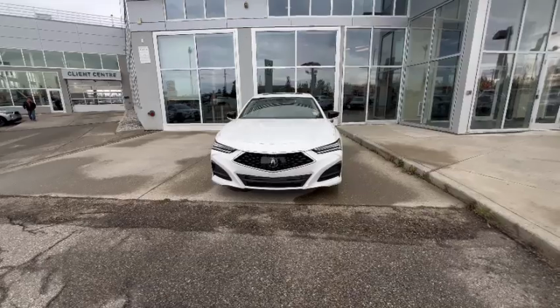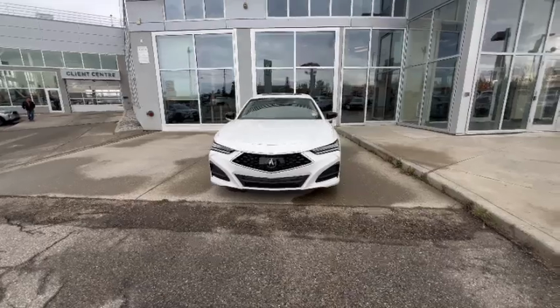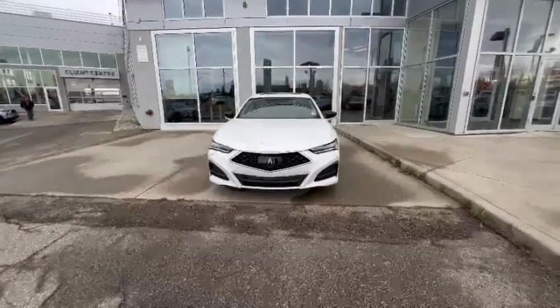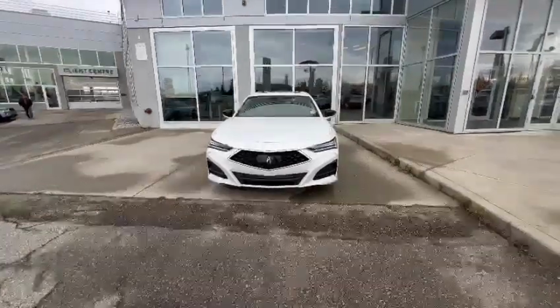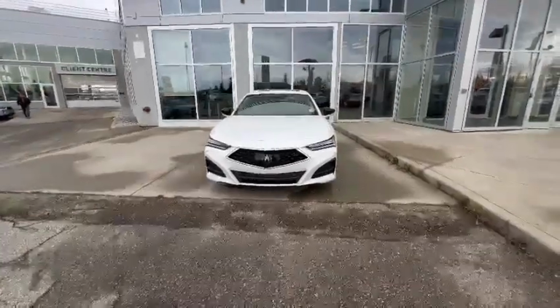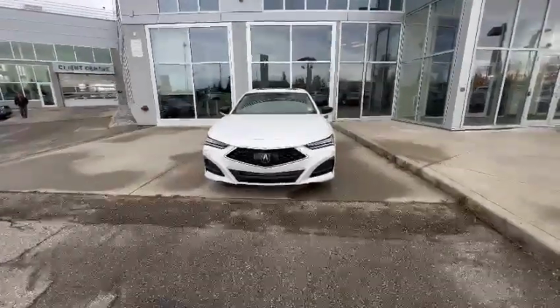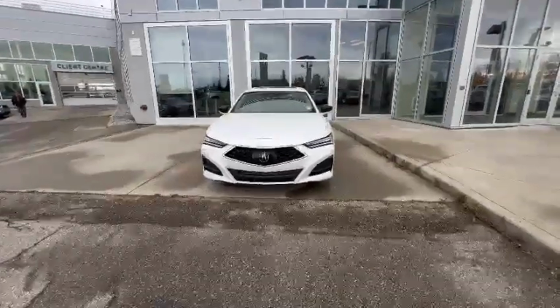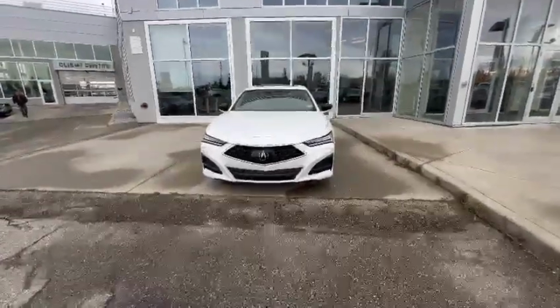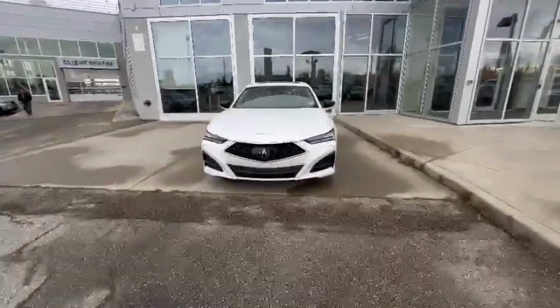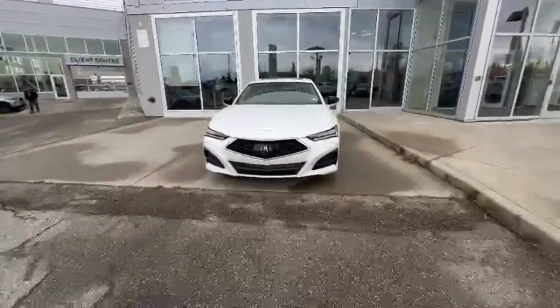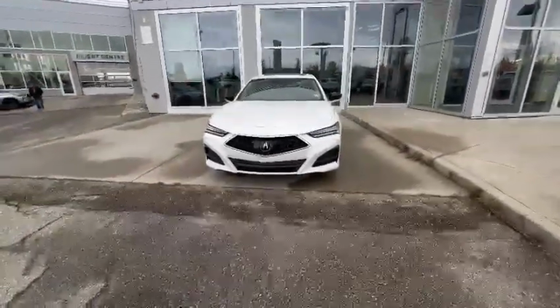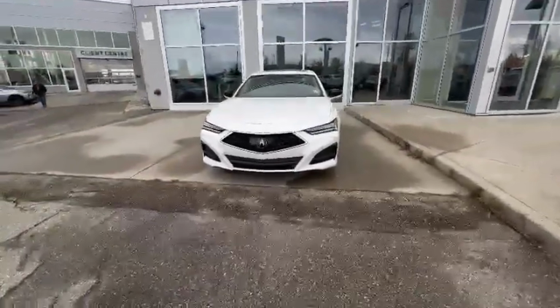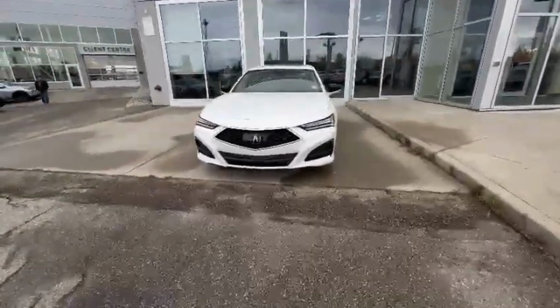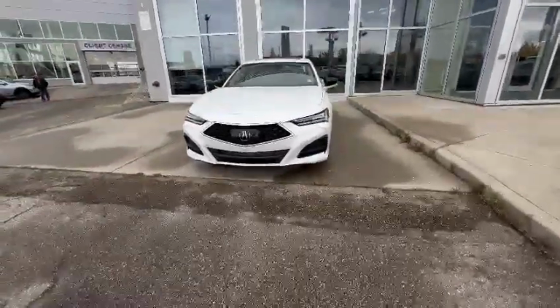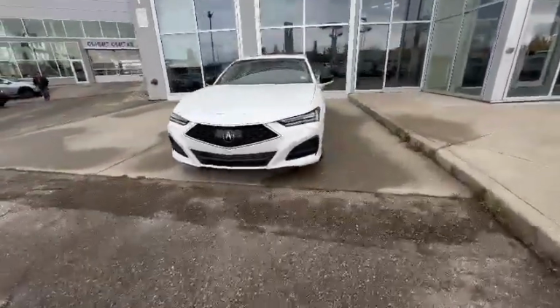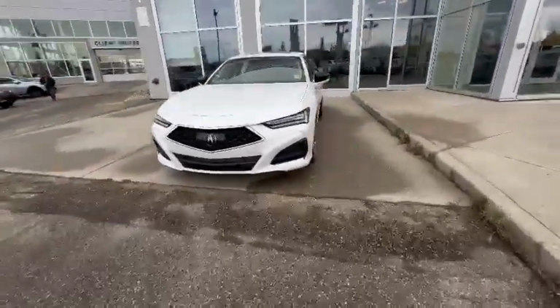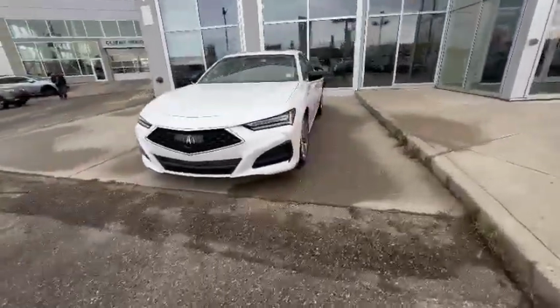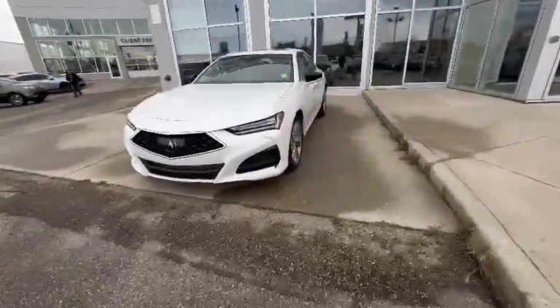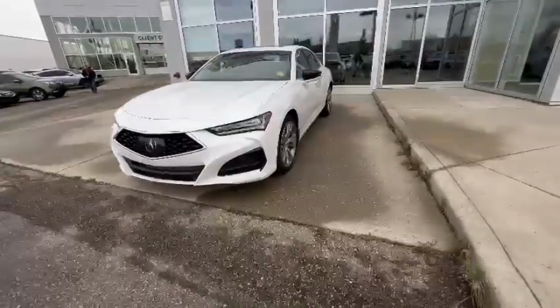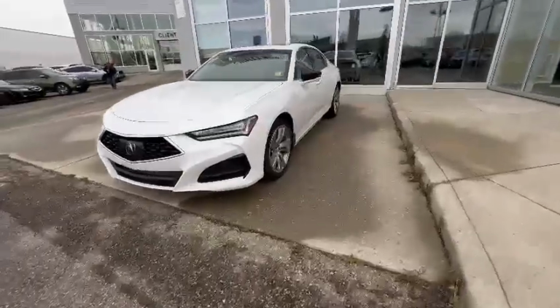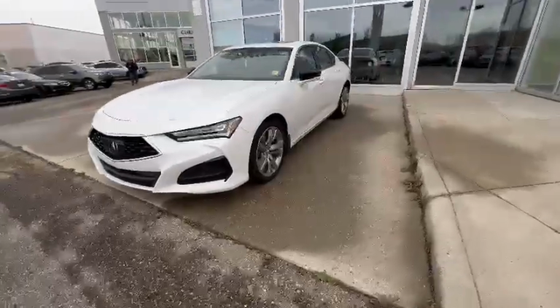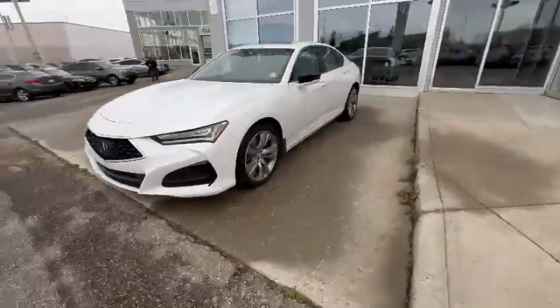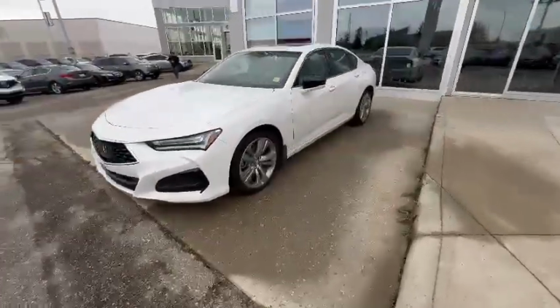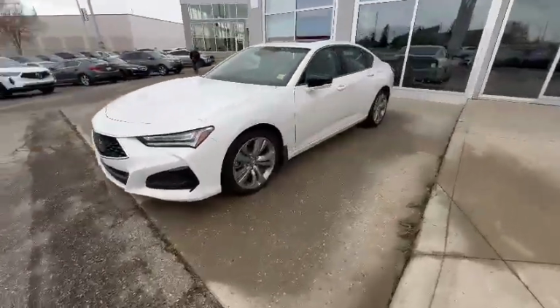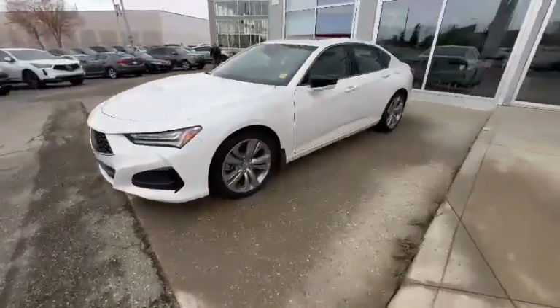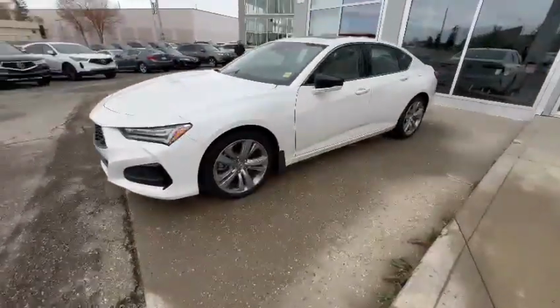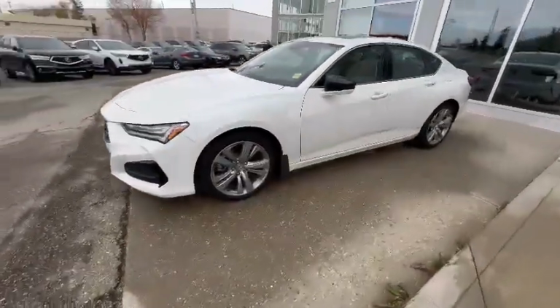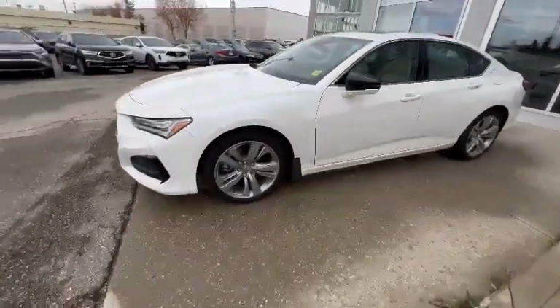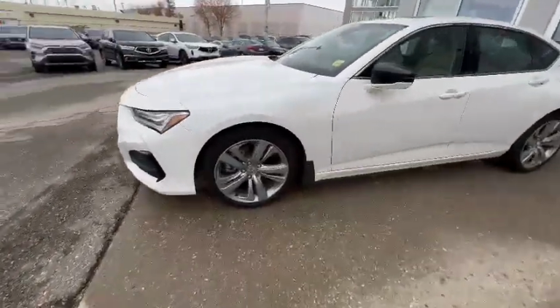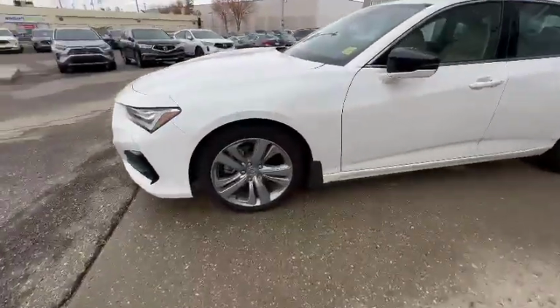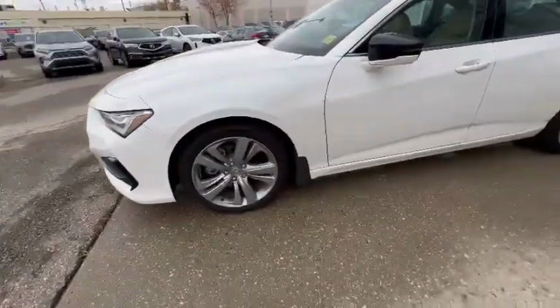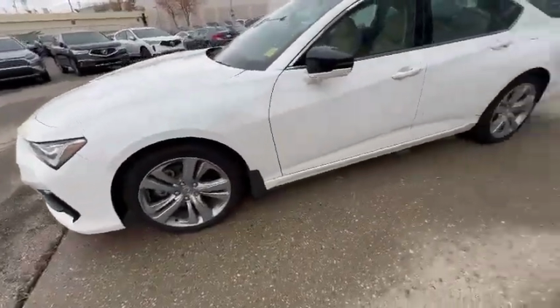Hi there, thank you so much for your inquiry on this 2021 TLX Tech. I'm going to give you a quick walk around video on this vehicle. As you can see it is white, also with those OEM rims.